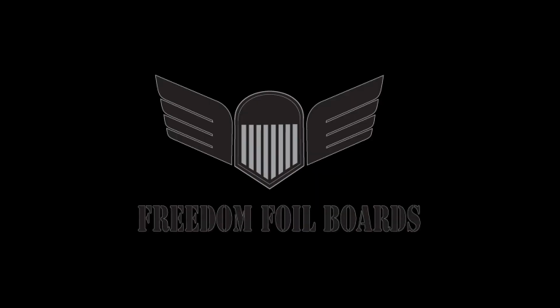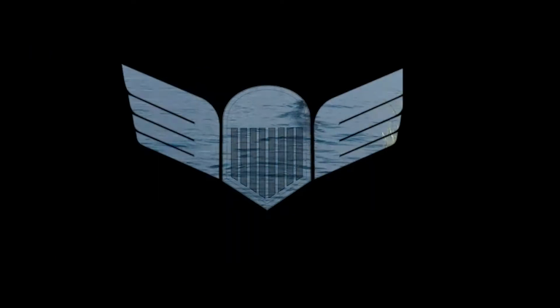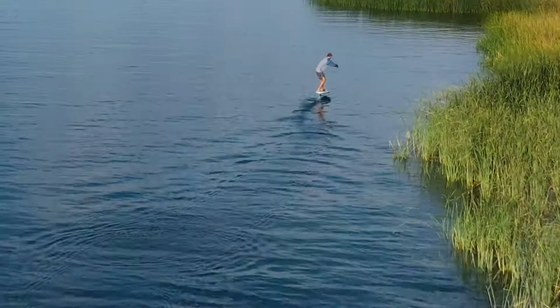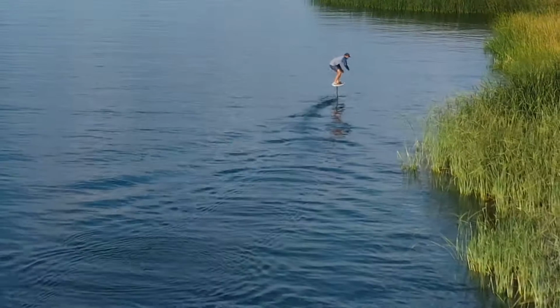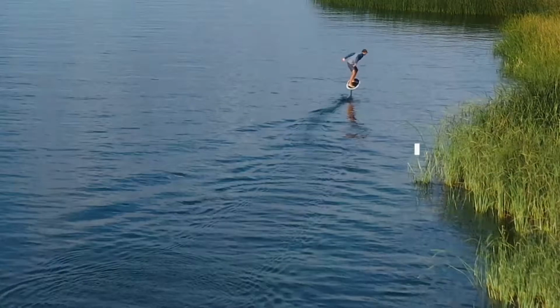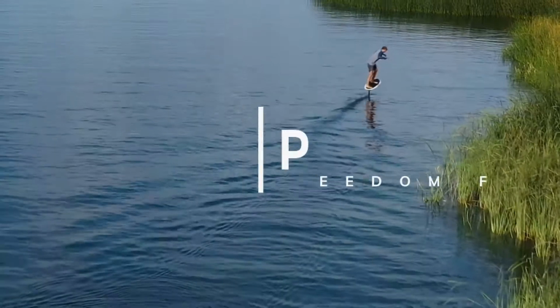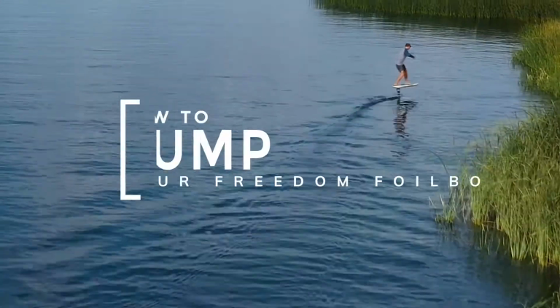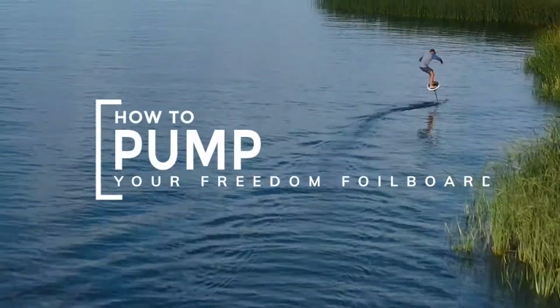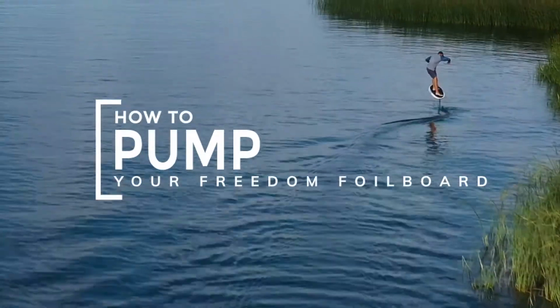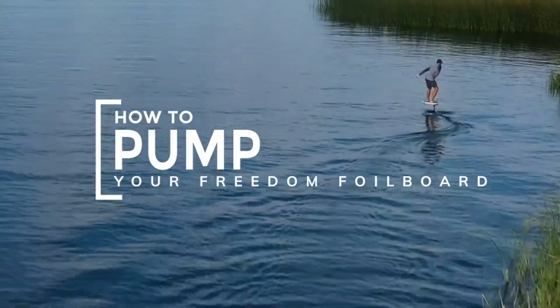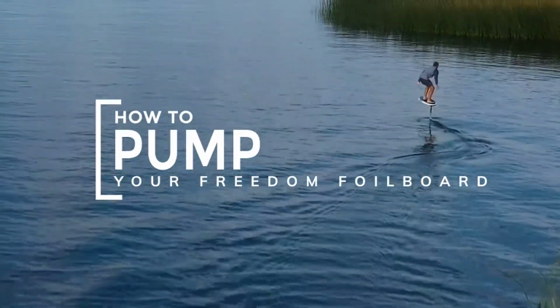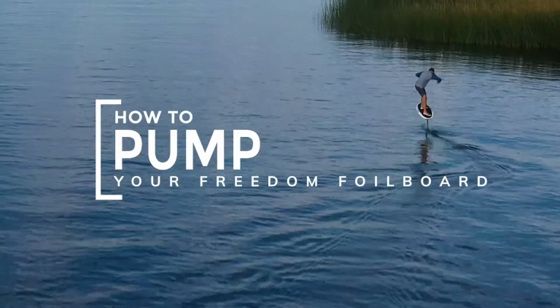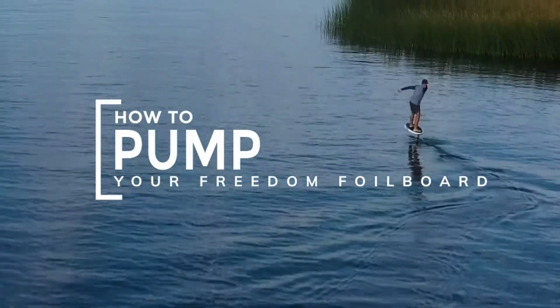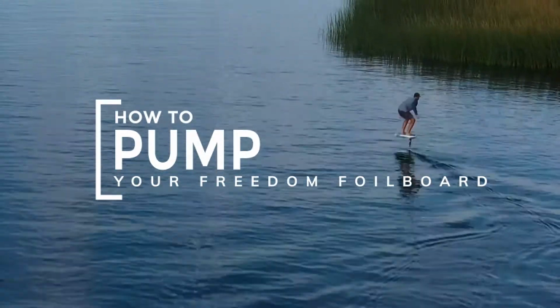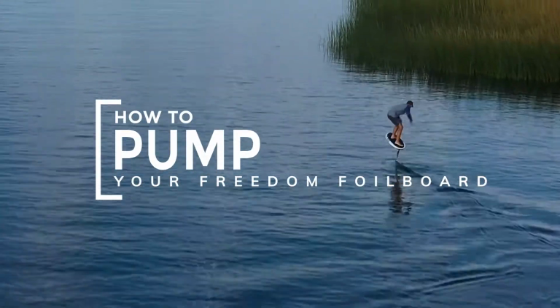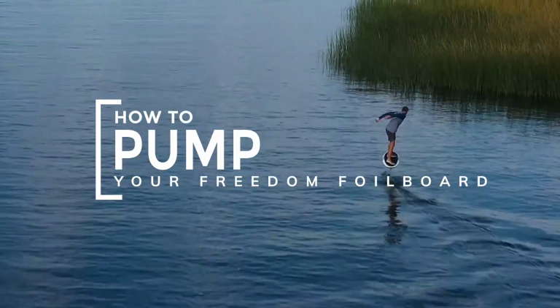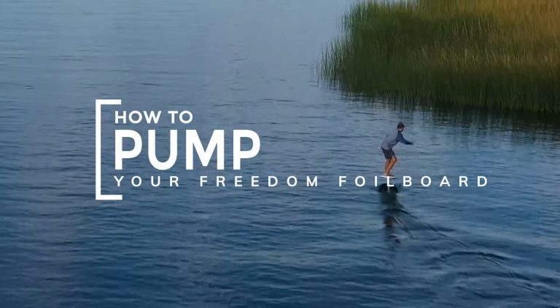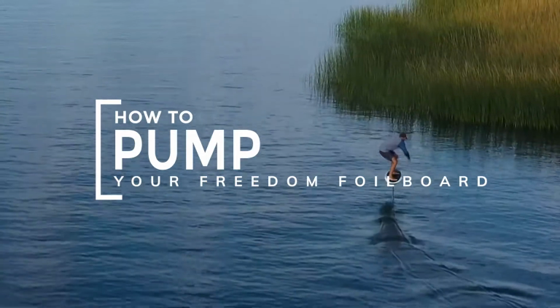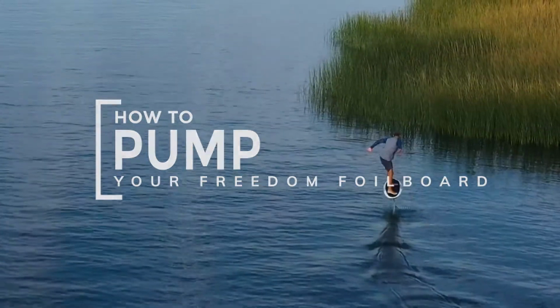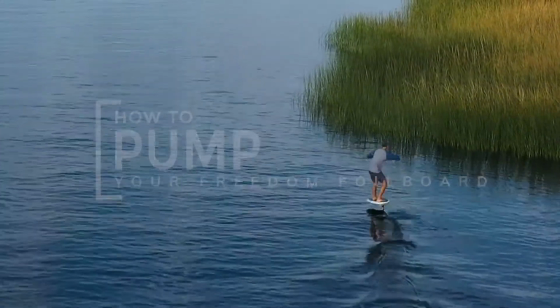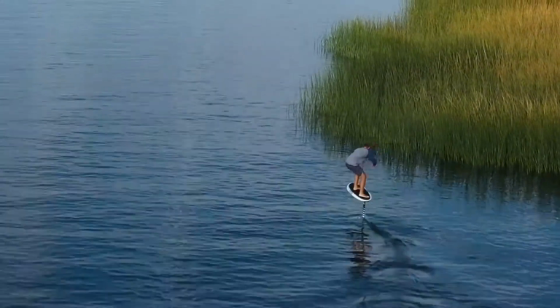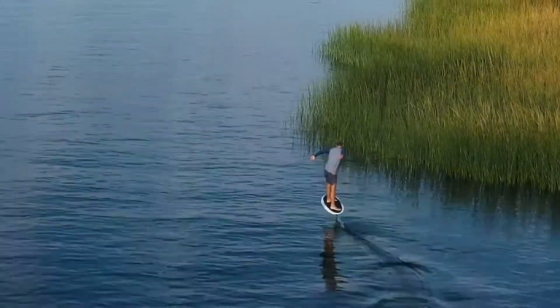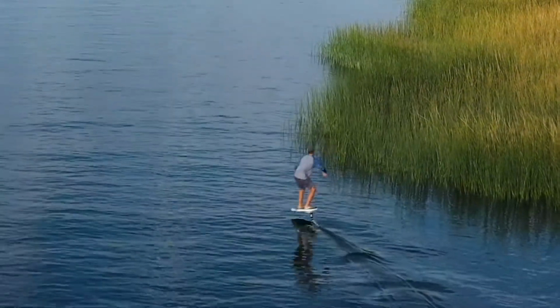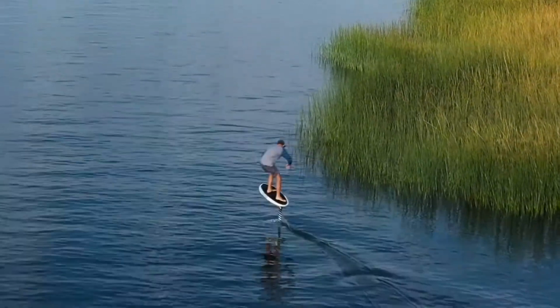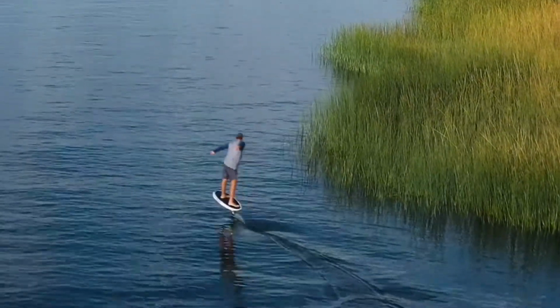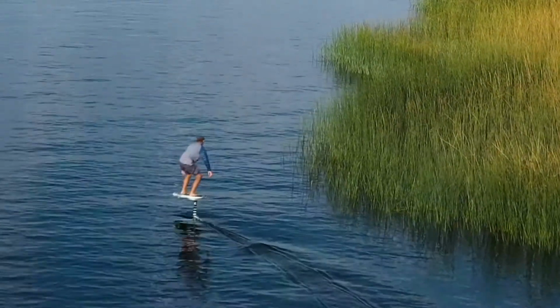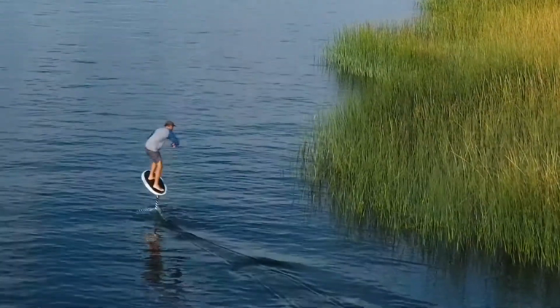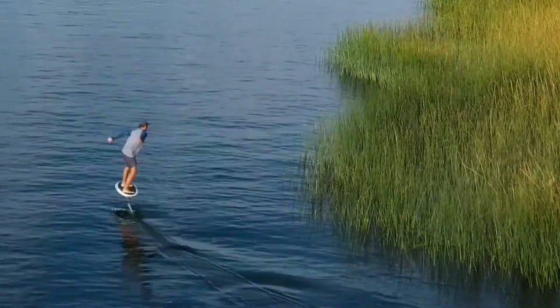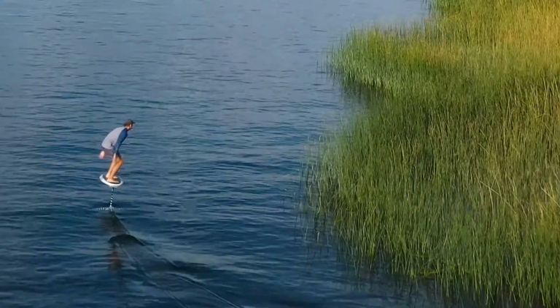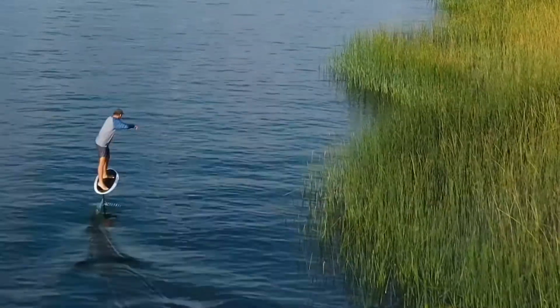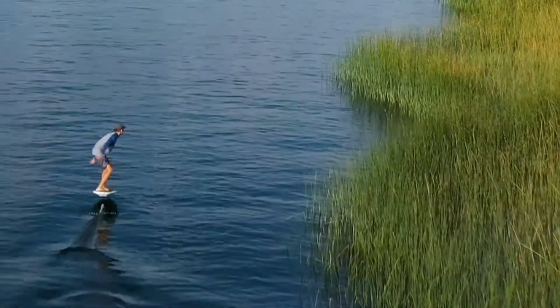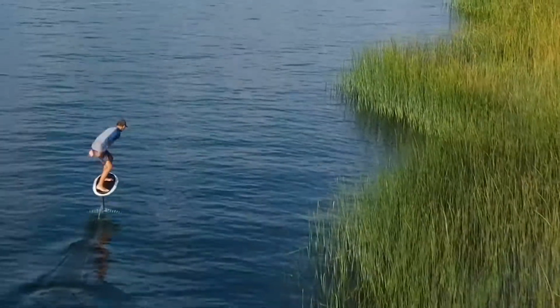Now that we've taught you how to fly, part two of our how-to foil instructional videos is how to pump your foil board. The key to pumping your foil board is speed. The more you can keep your momentum, the easier it's going to be for you to keep your board up and pumping.